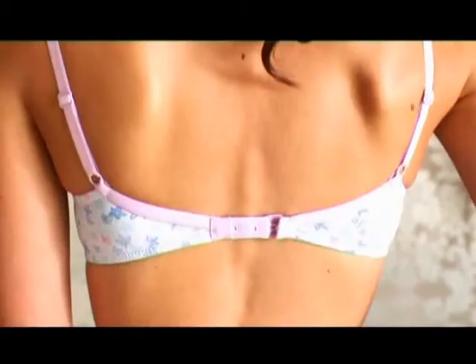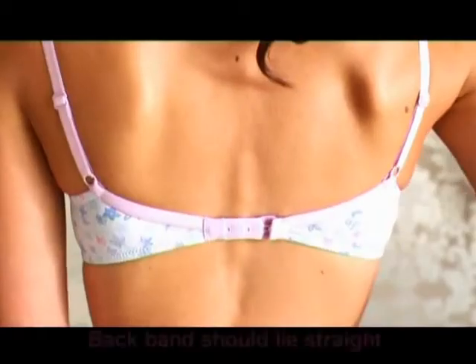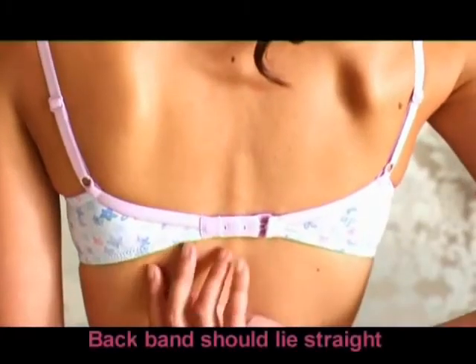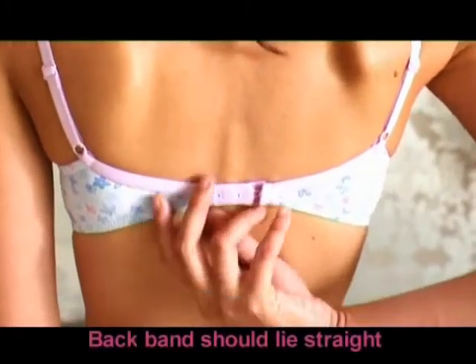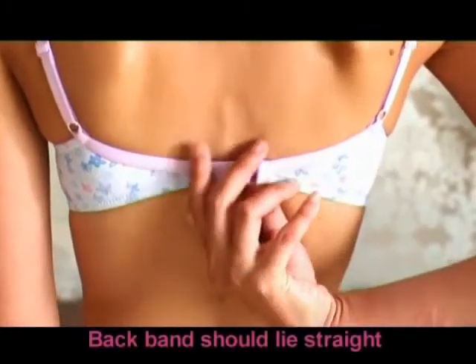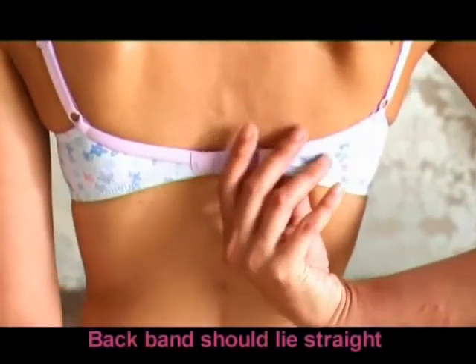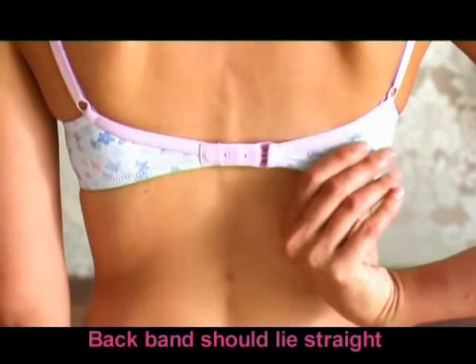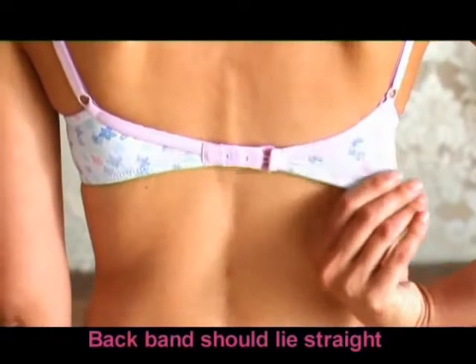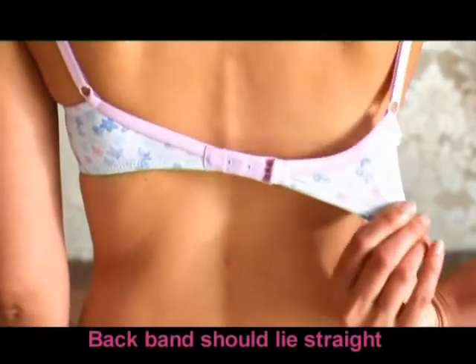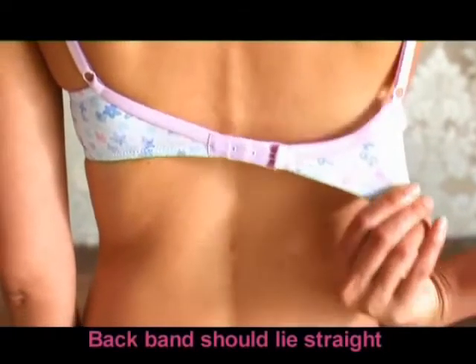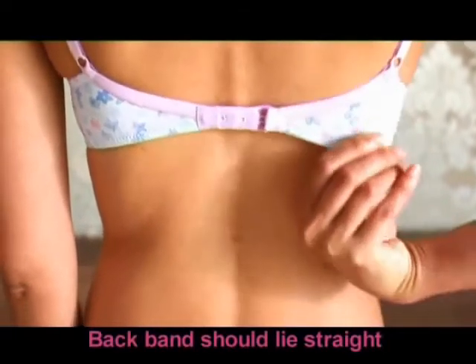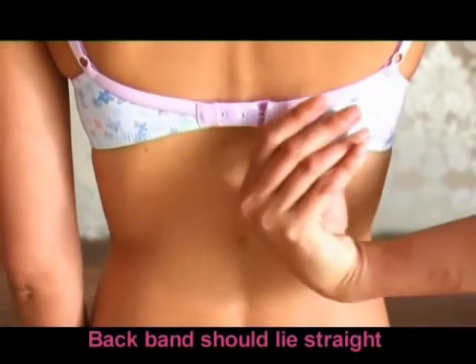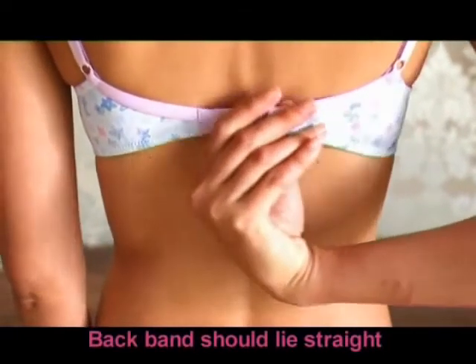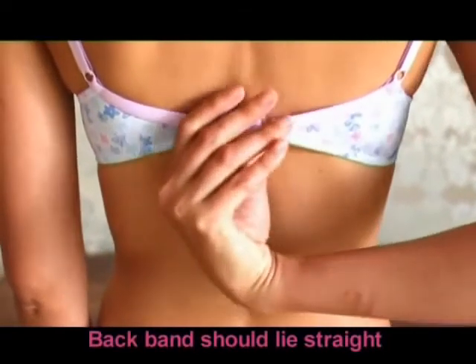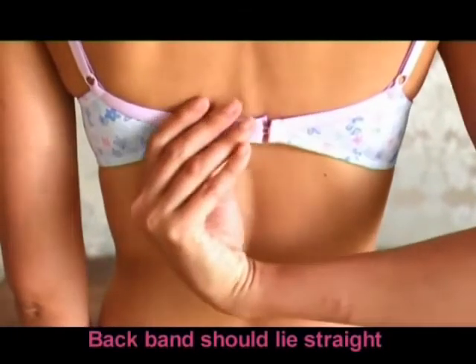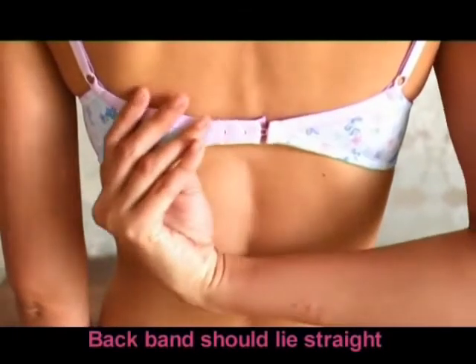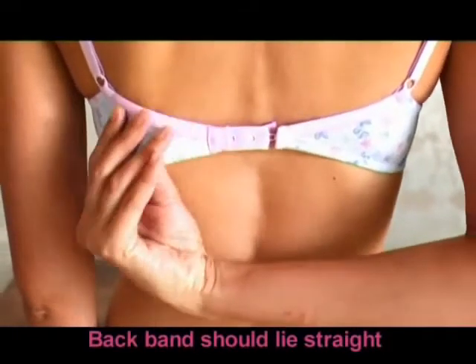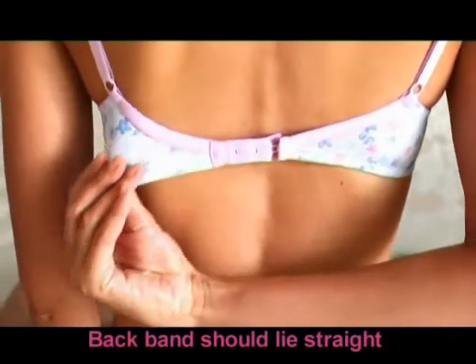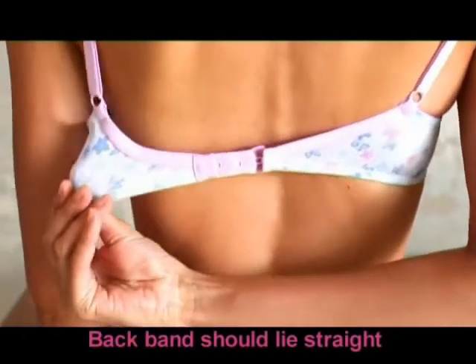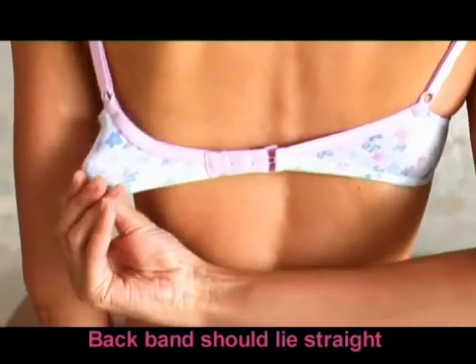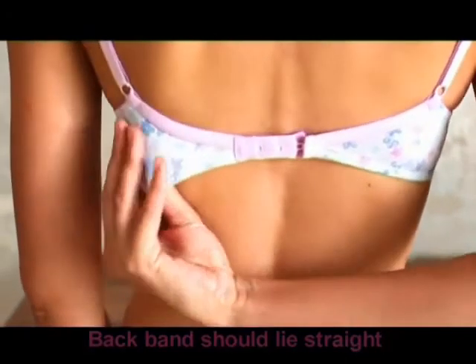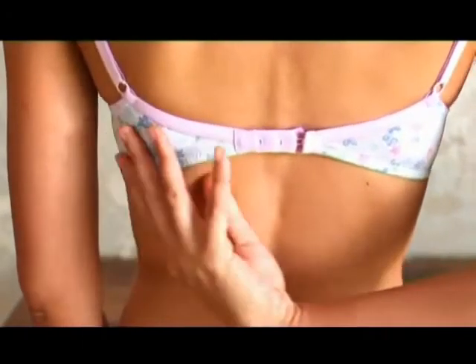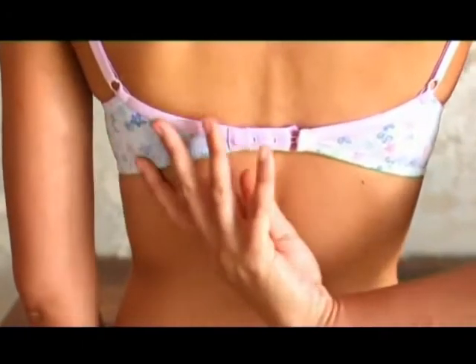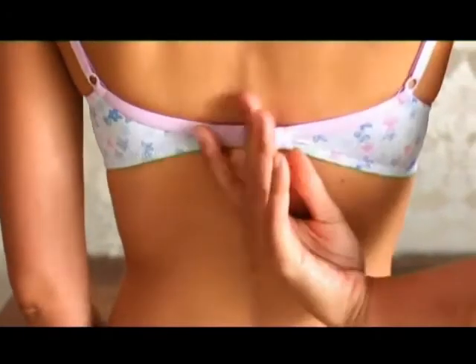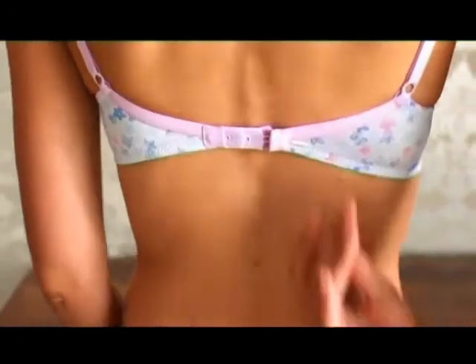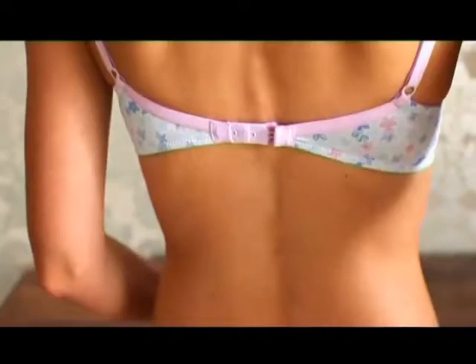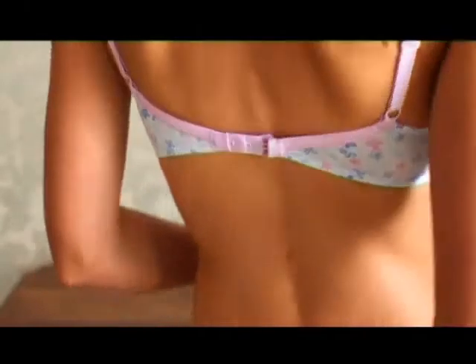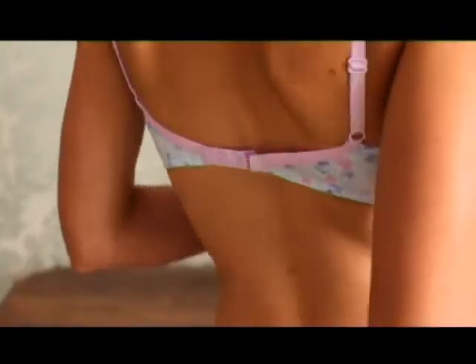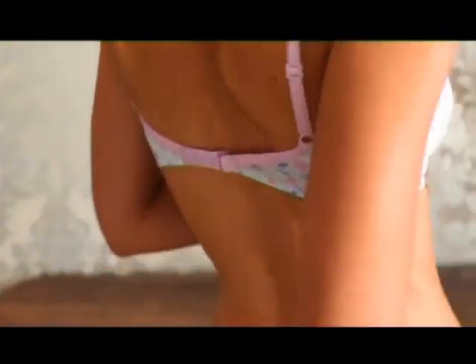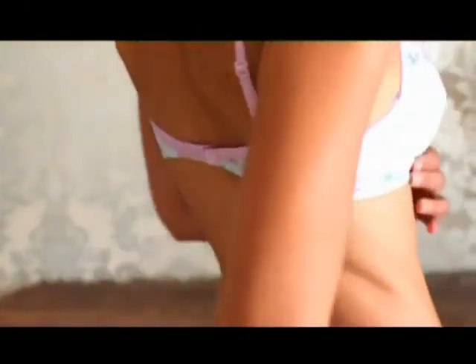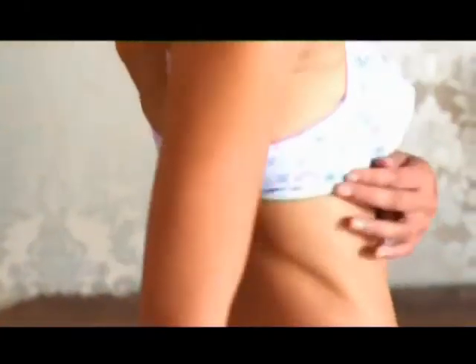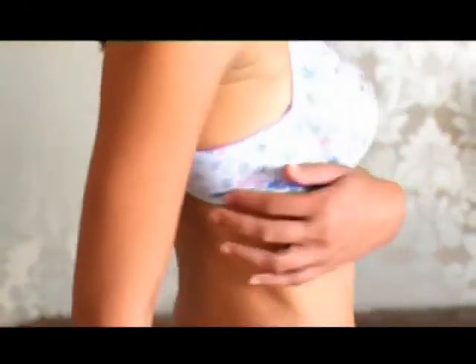And finally, tap downward on the back band of the bra so that it rests beneath the shoulder blades. The line of the bra should be horizontal from front to back.